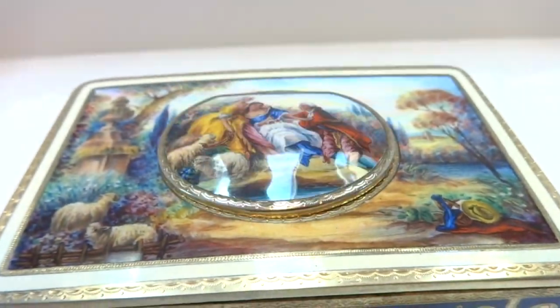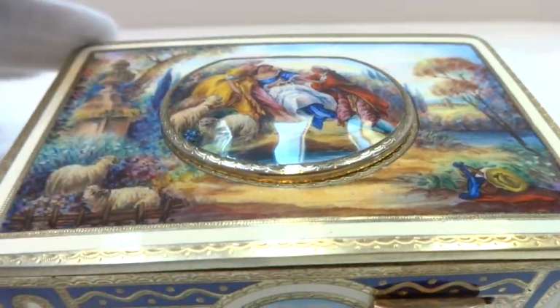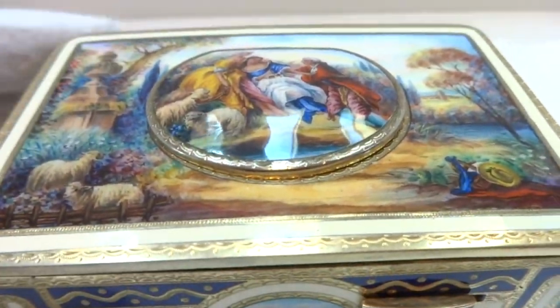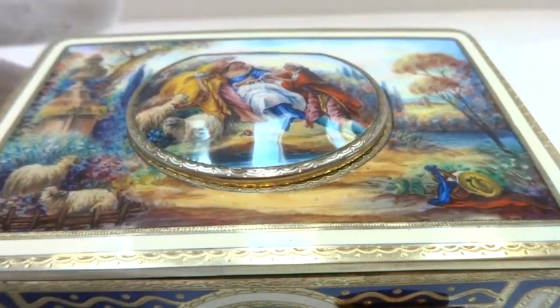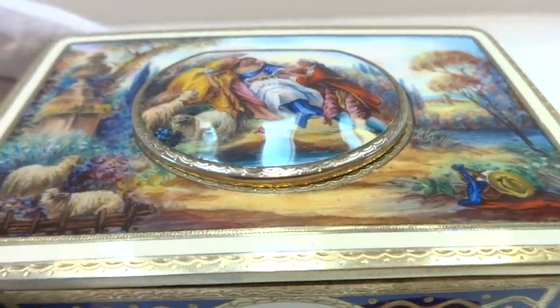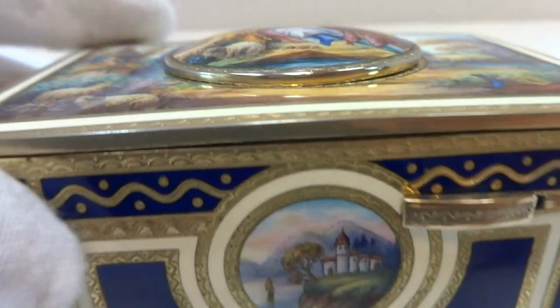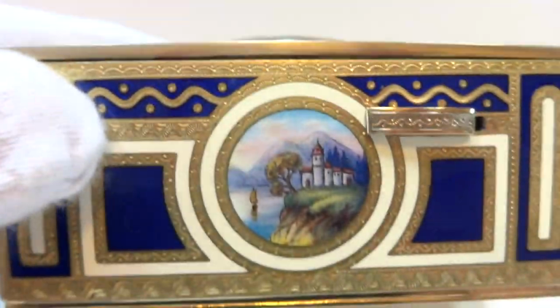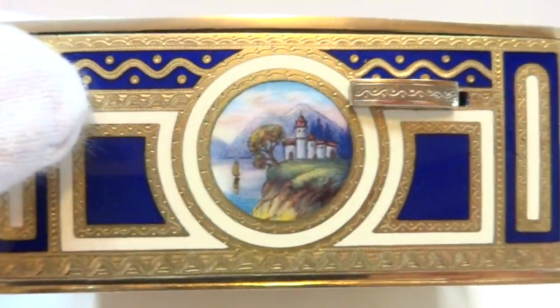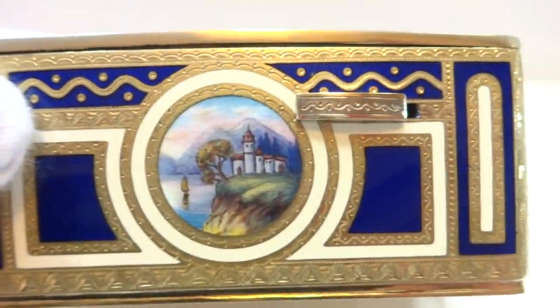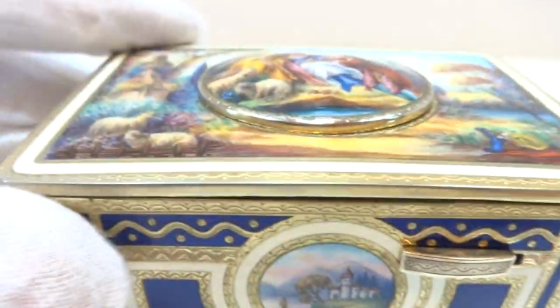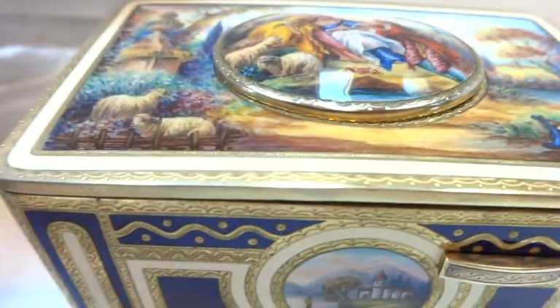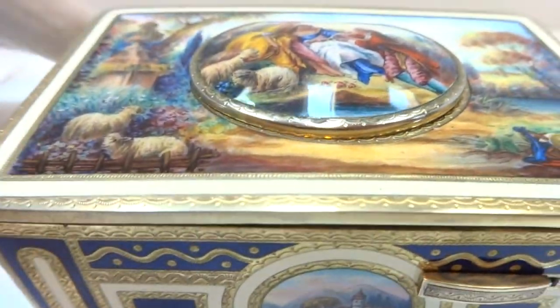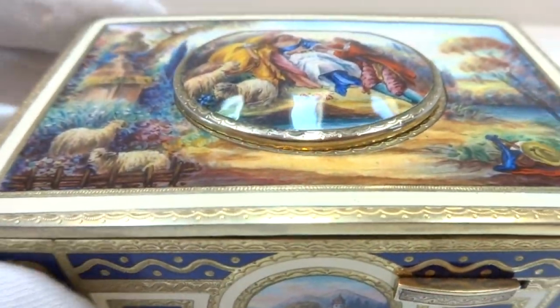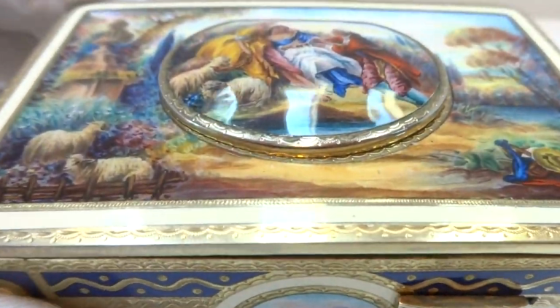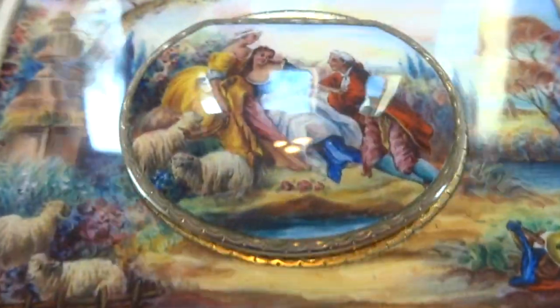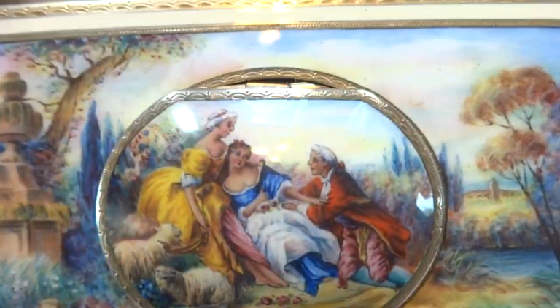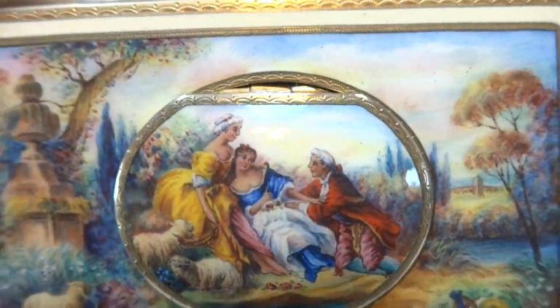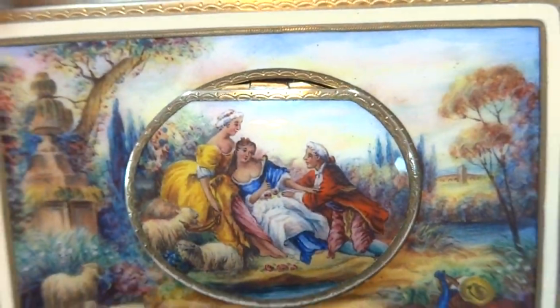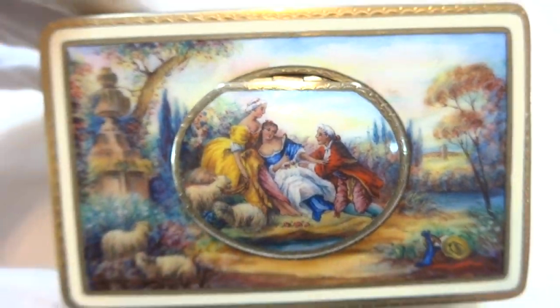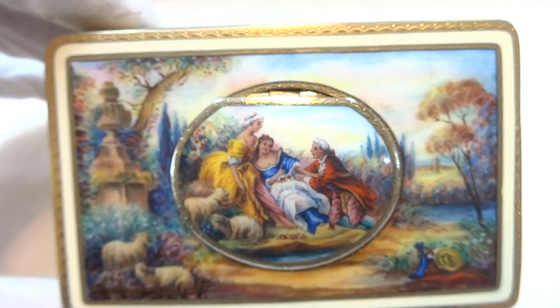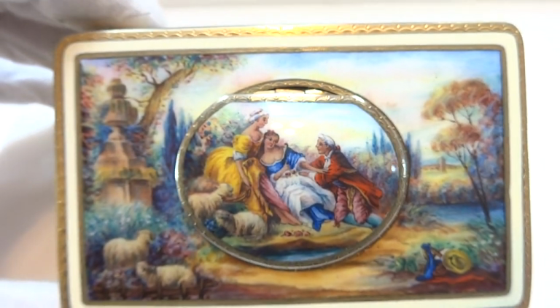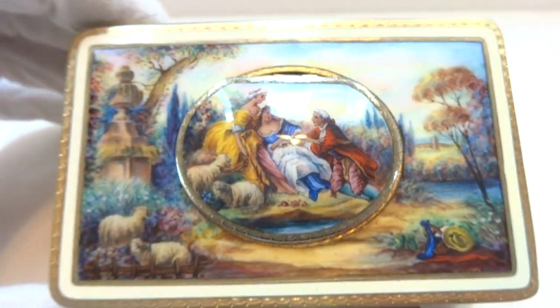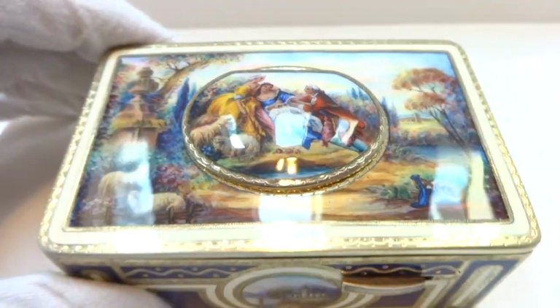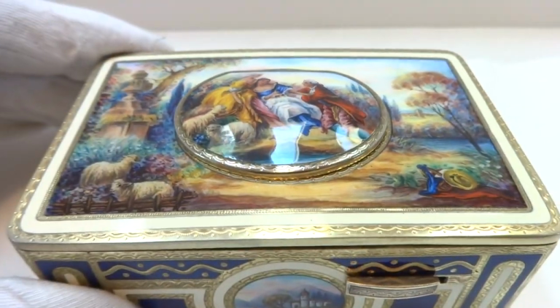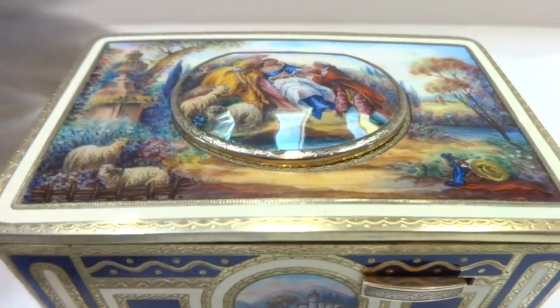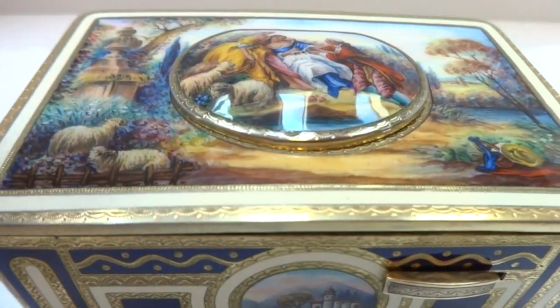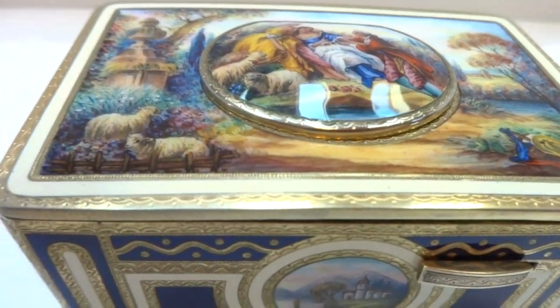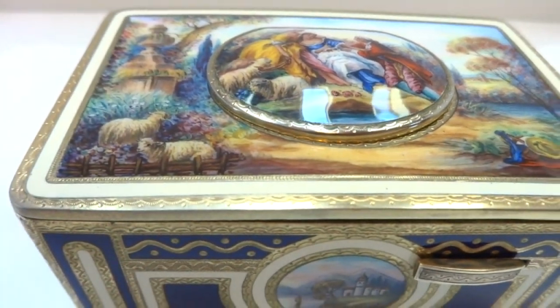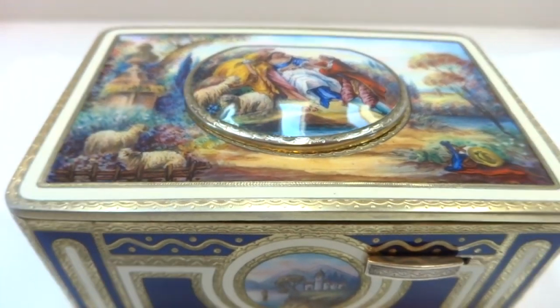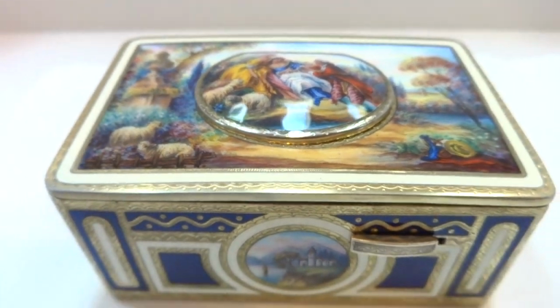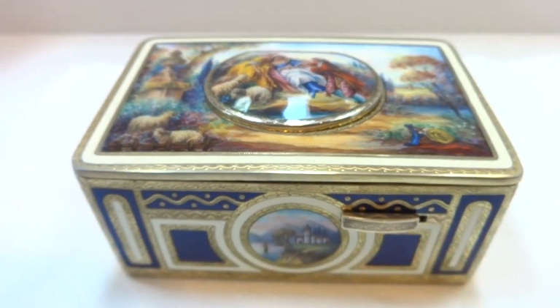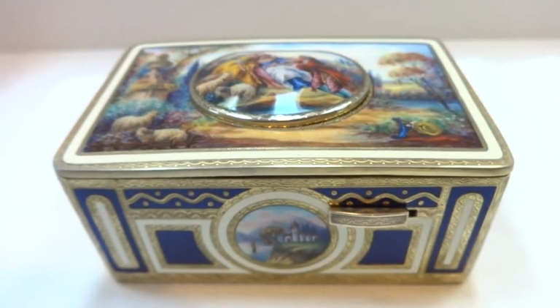So in summary, a vintage full pictorial enamel — and this is true fired enamel so it's glass — Carl Griesbaum singing bird box, crafted slightly before or during World War II.